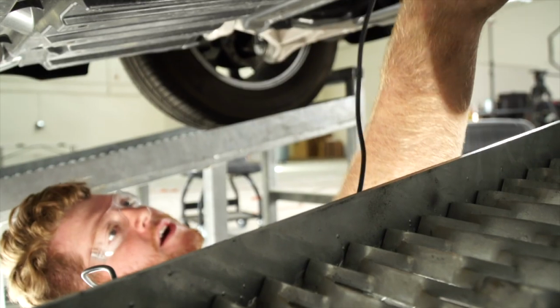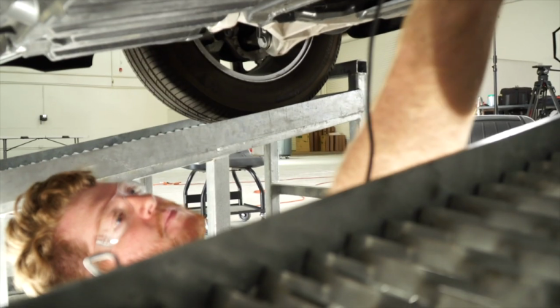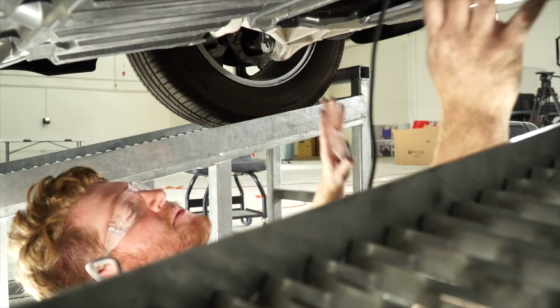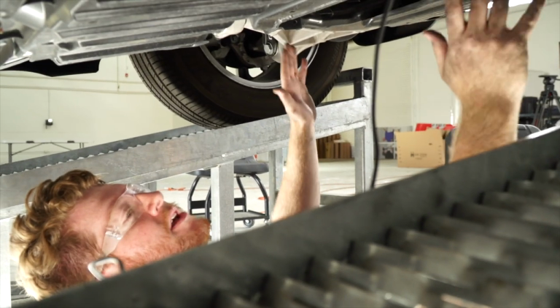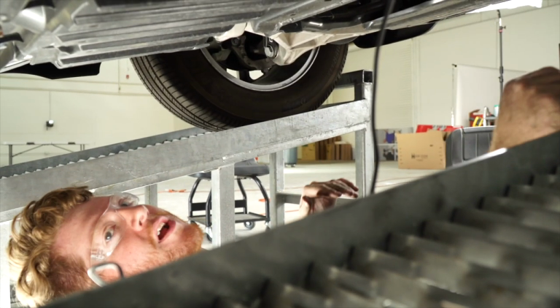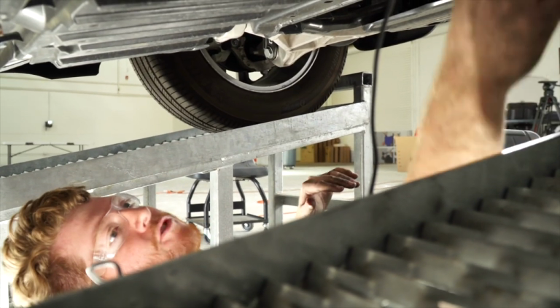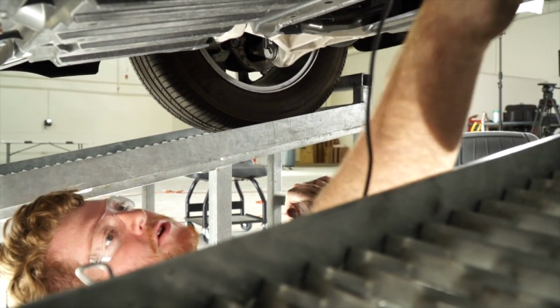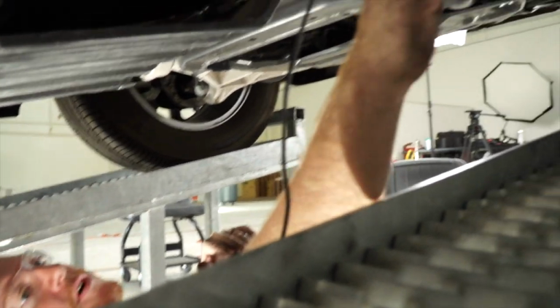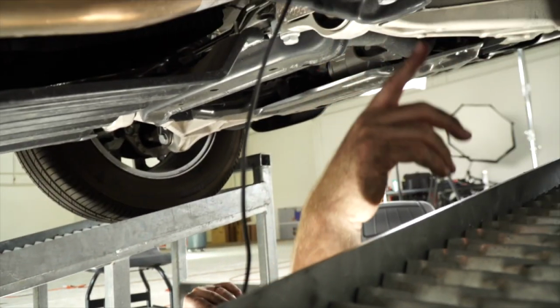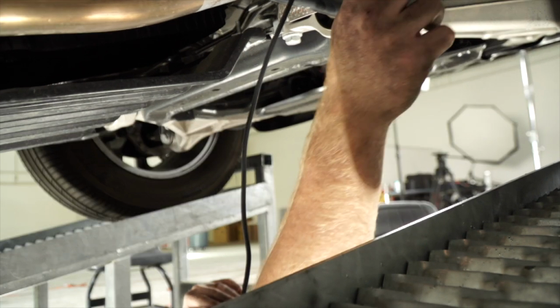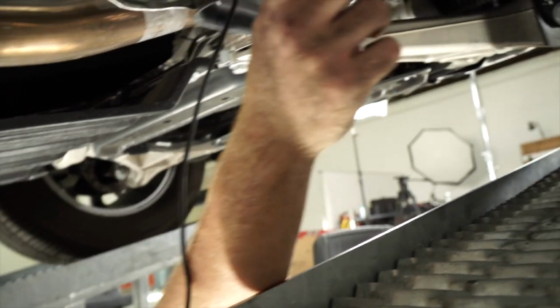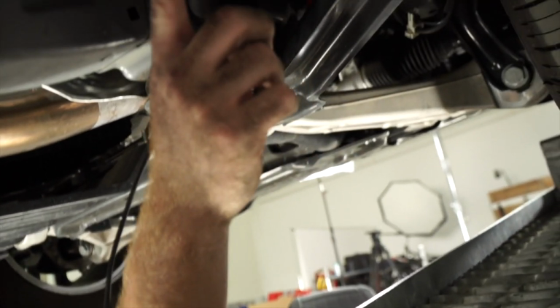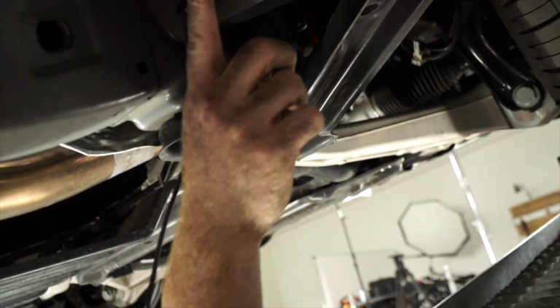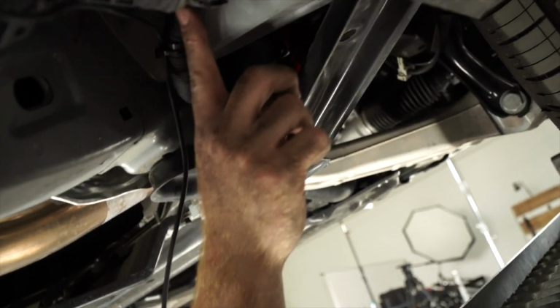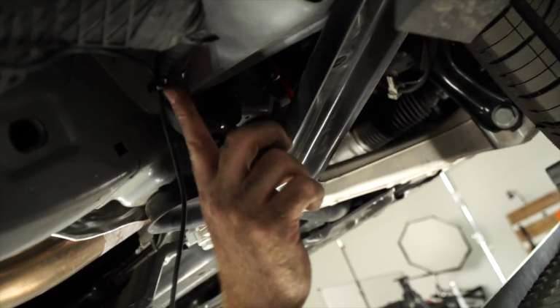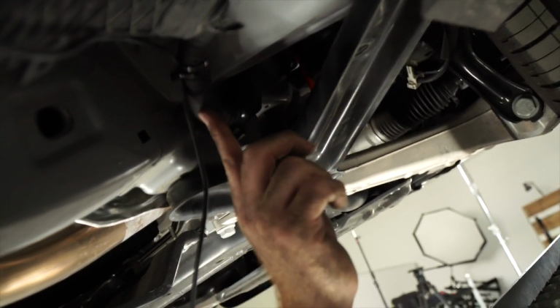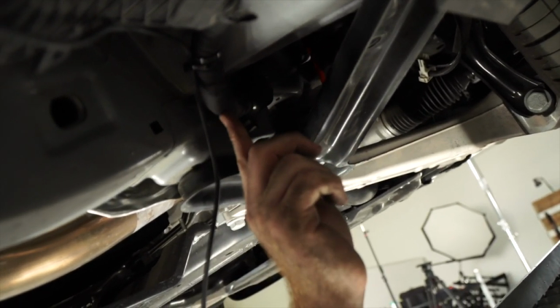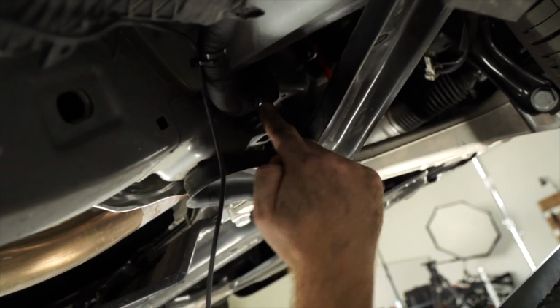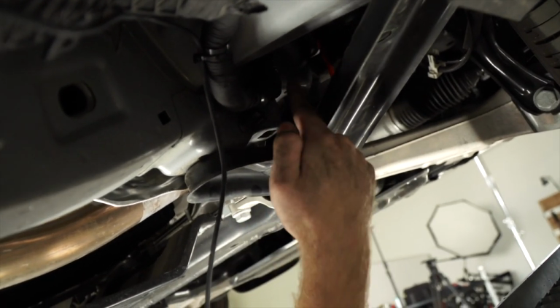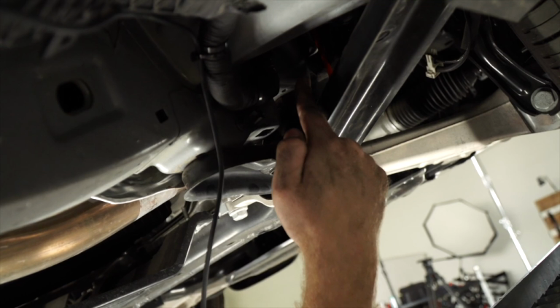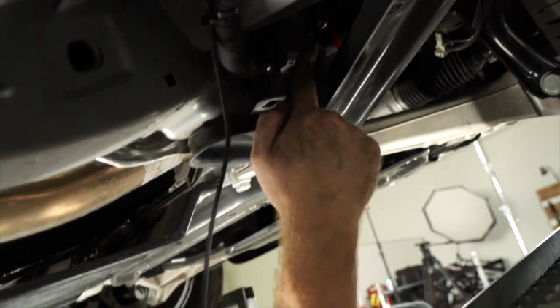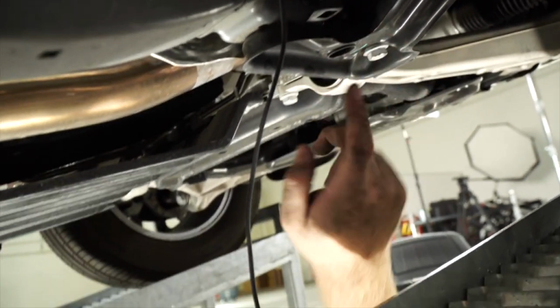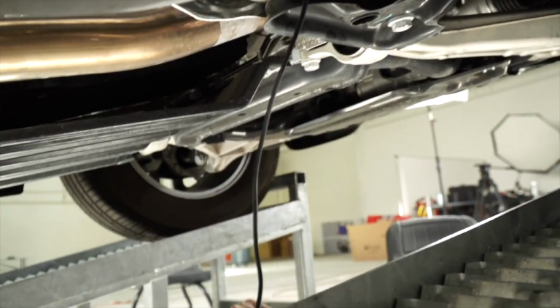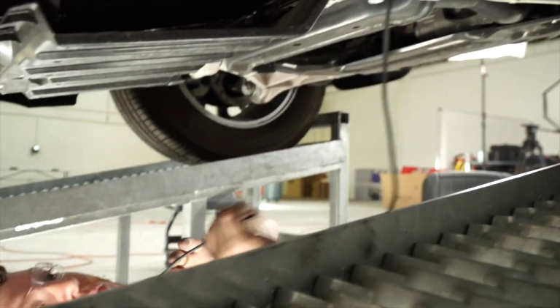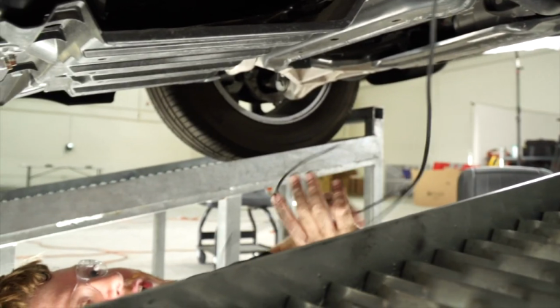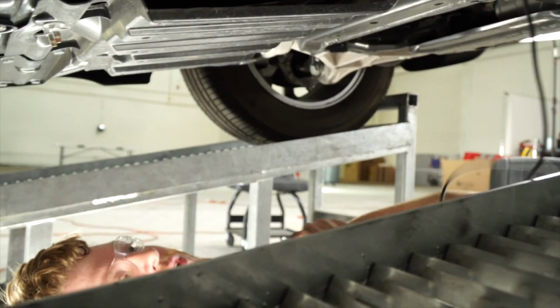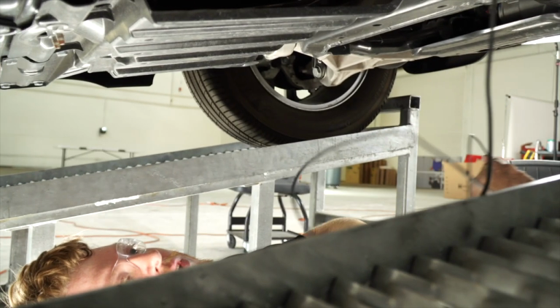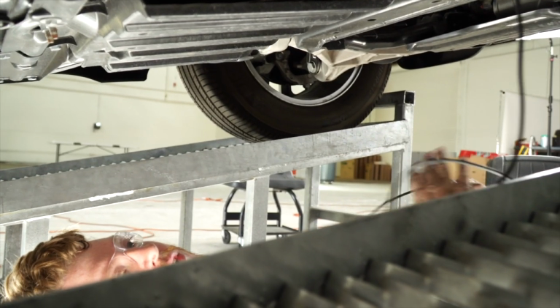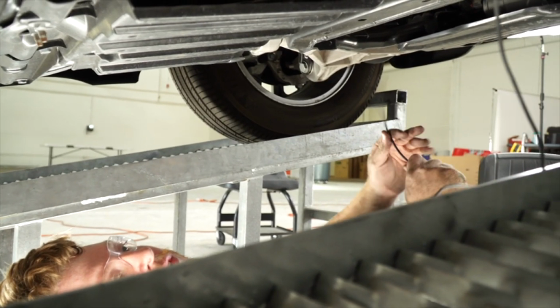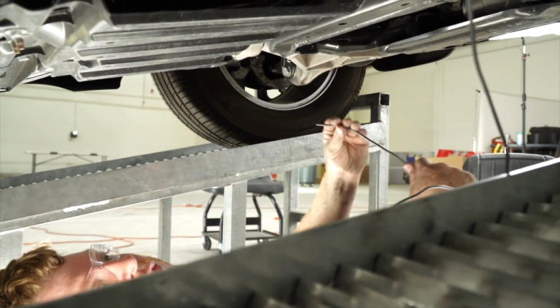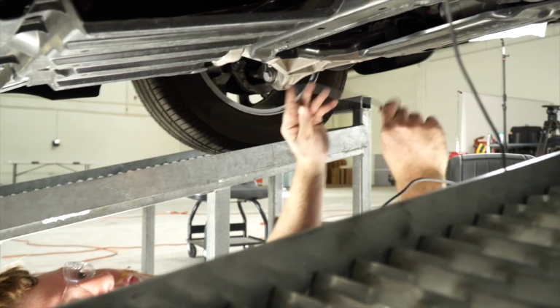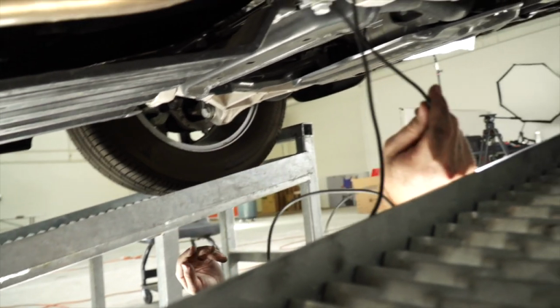We've pulled the vehicle up on ramps to give a better view of the firewall. We'll follow this loom — as you can see, it just keeps going up through the firewall — and push our wire back up towards the battery.